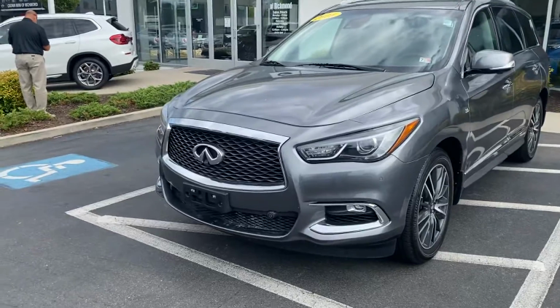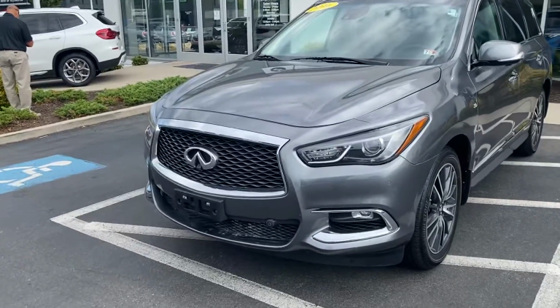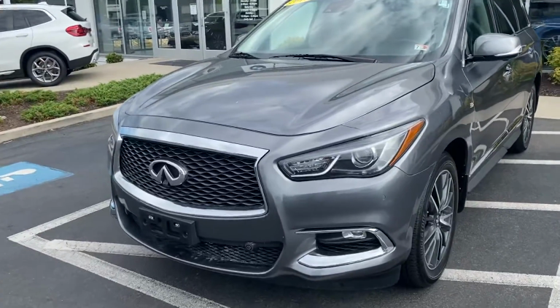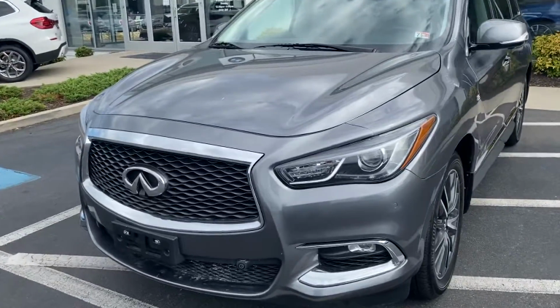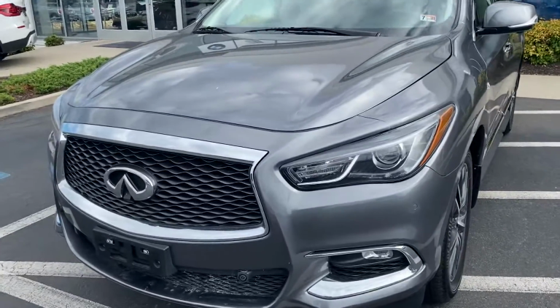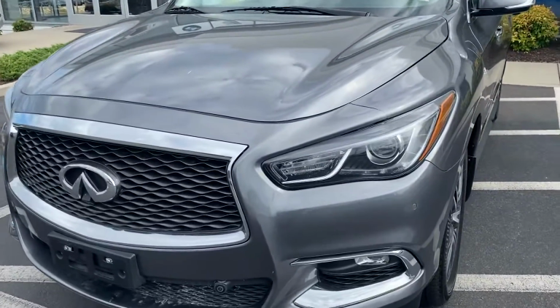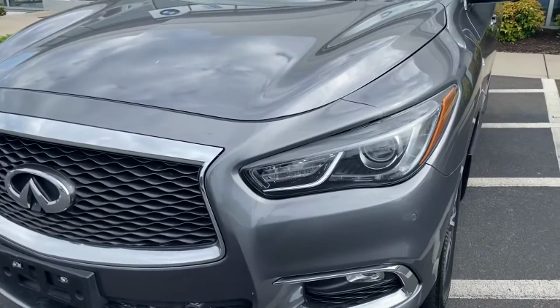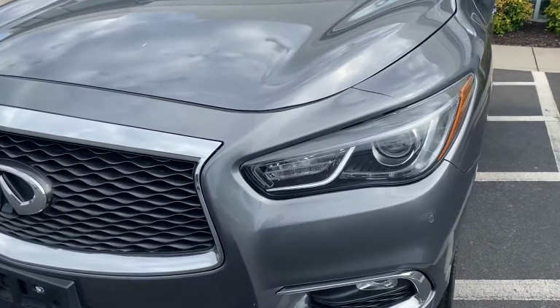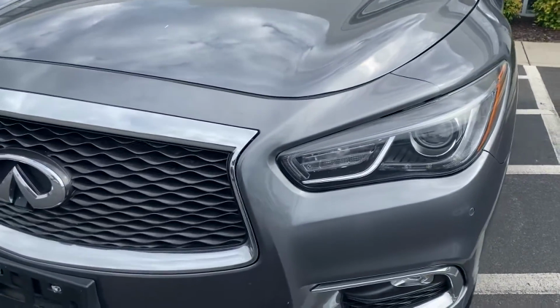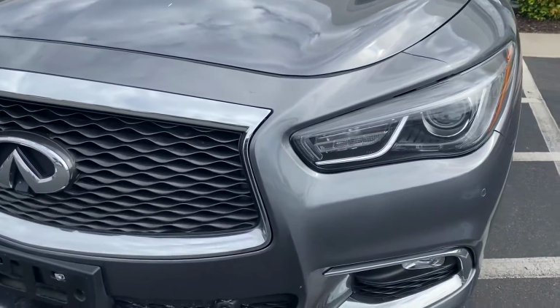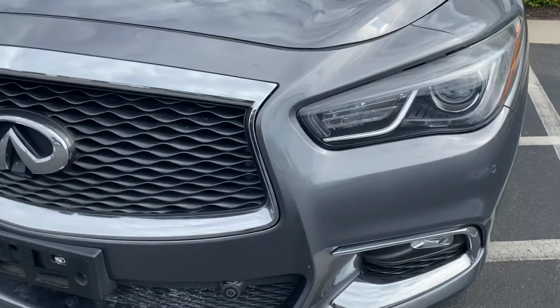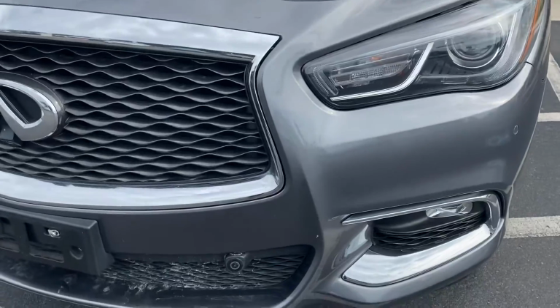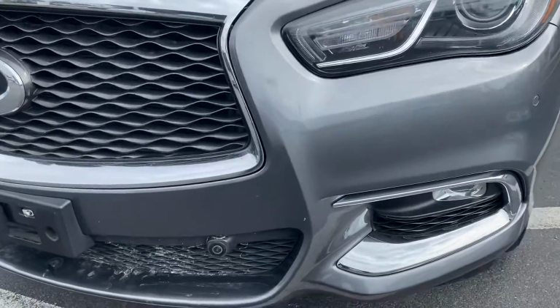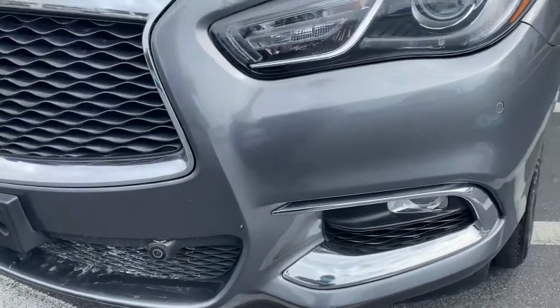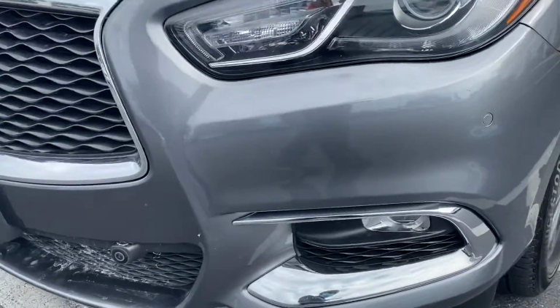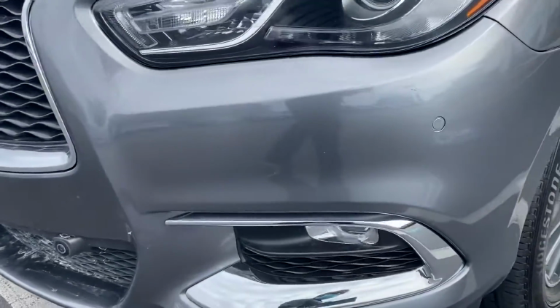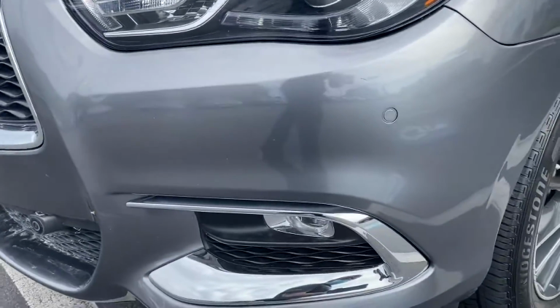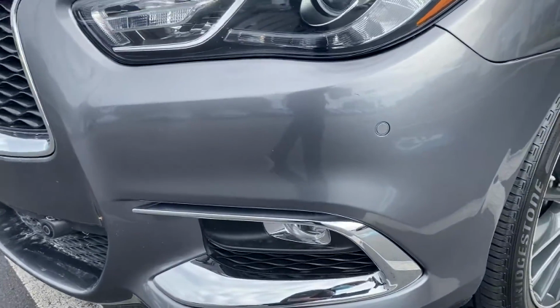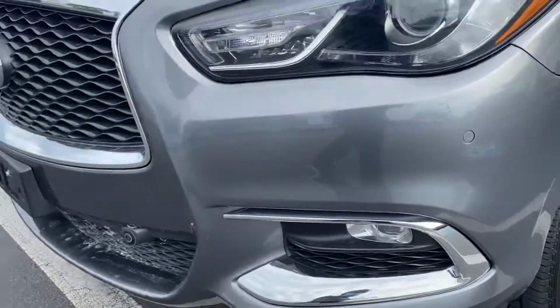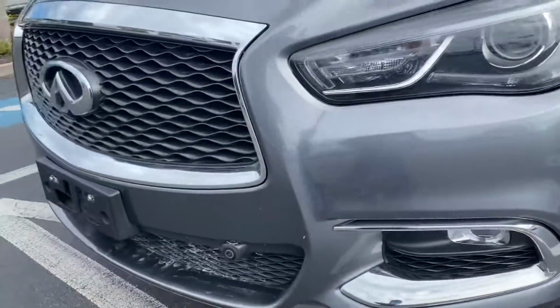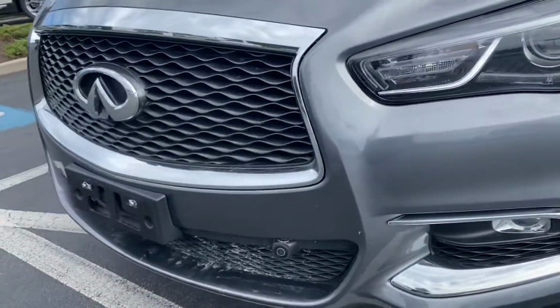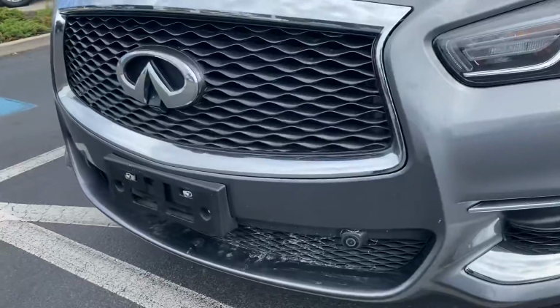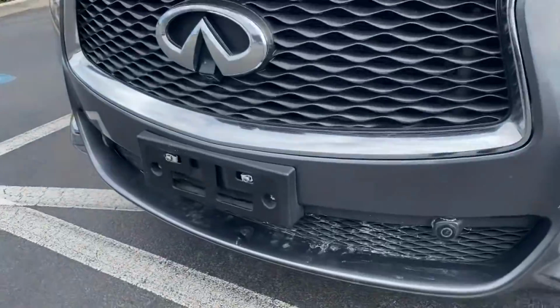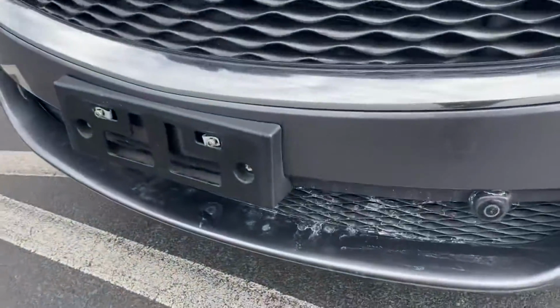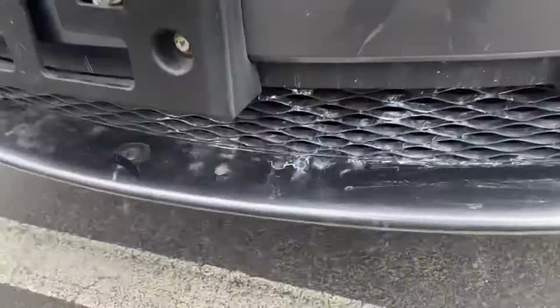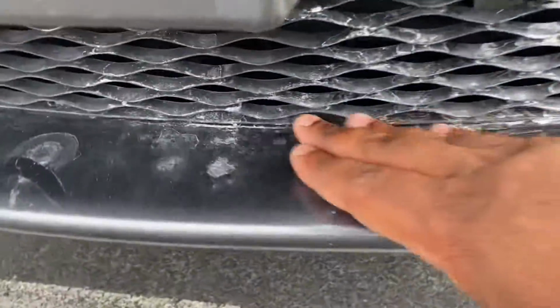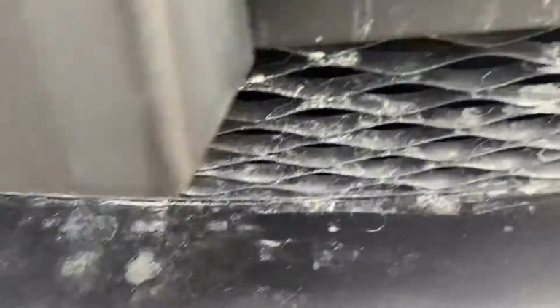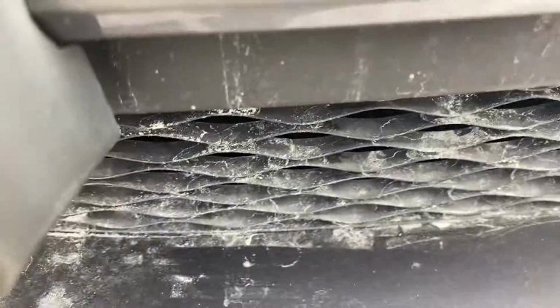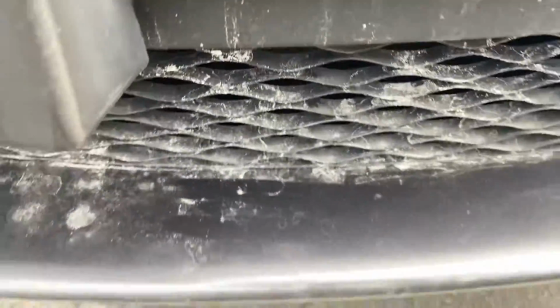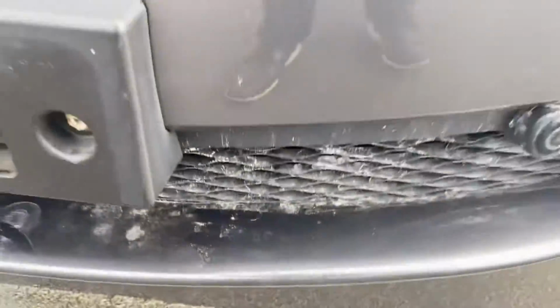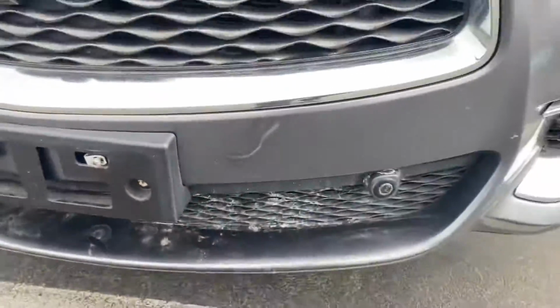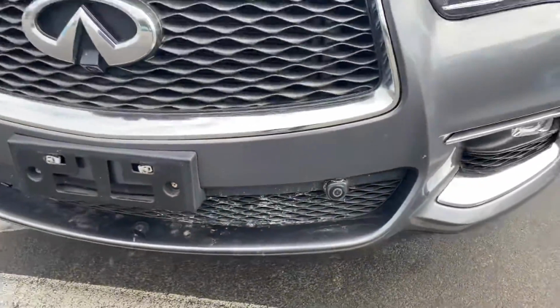Now I know you did mention there was front end damage on the vehicle. We did already get it sanded and resprayed, so it looks really good for its age and the mileage. This is just a little bit of wax that was from the painting.